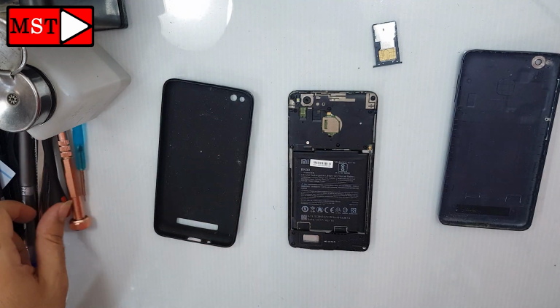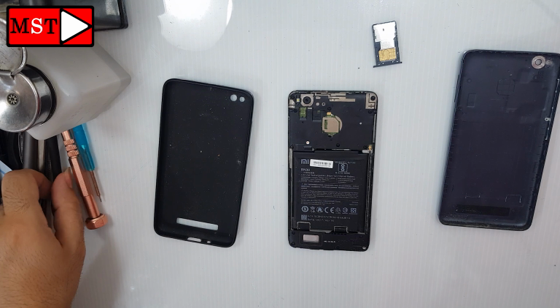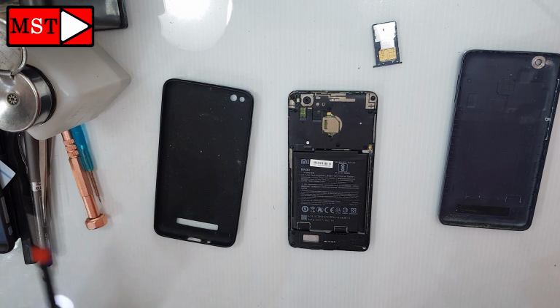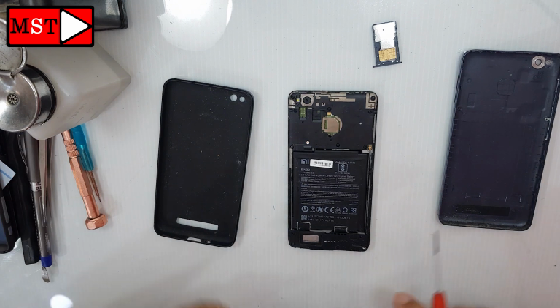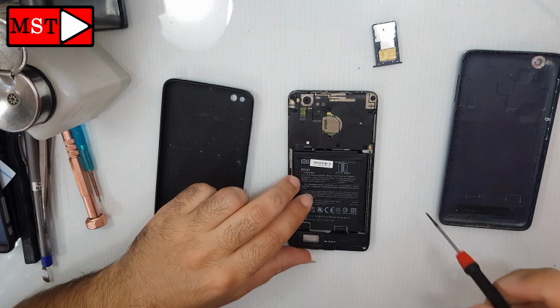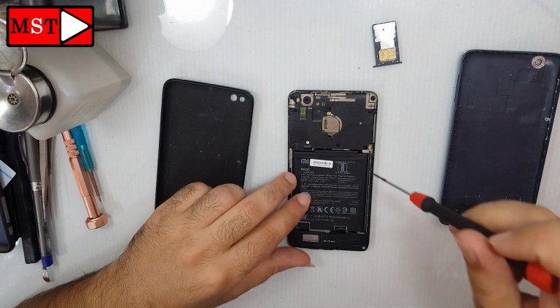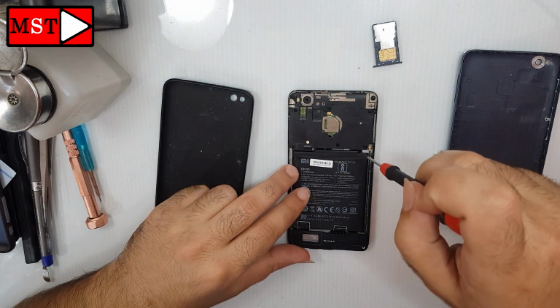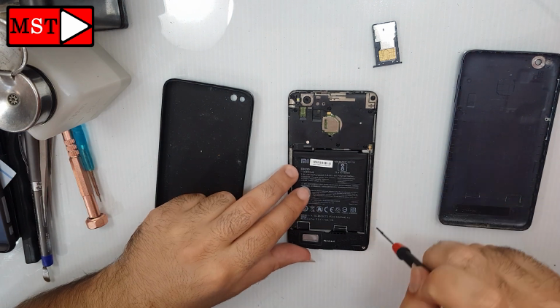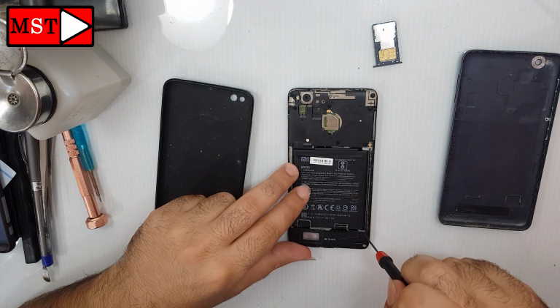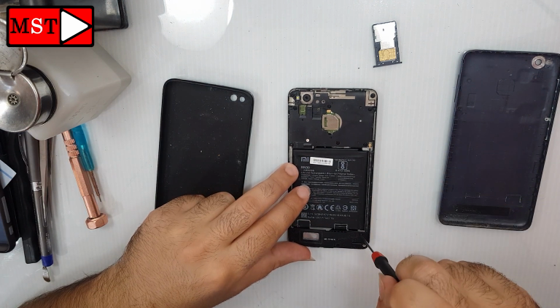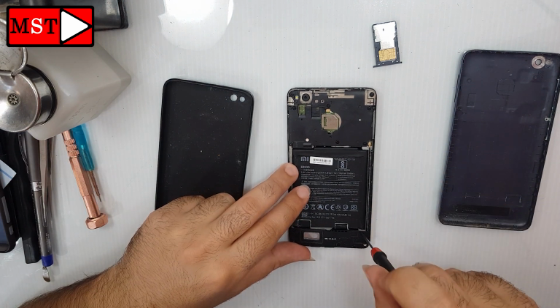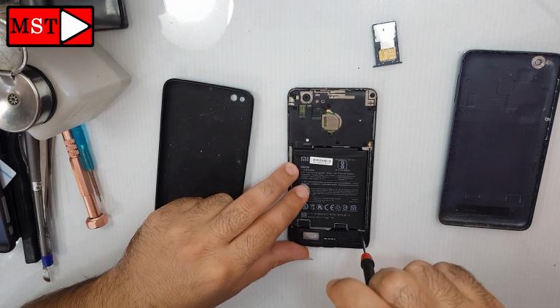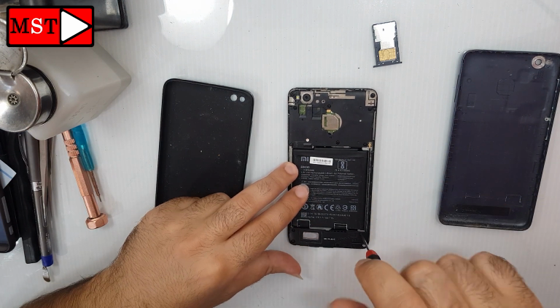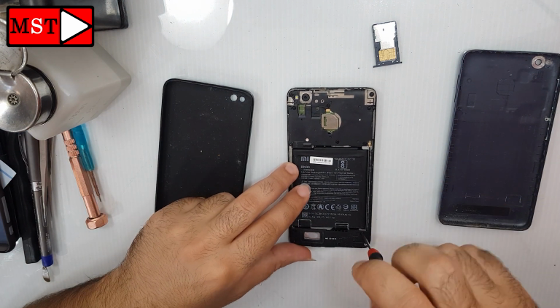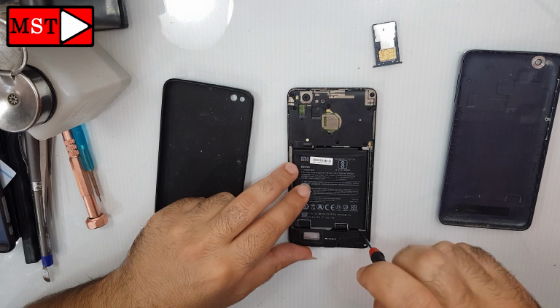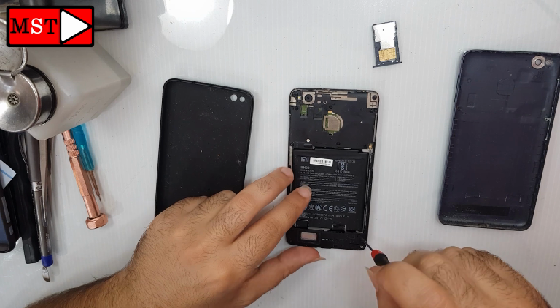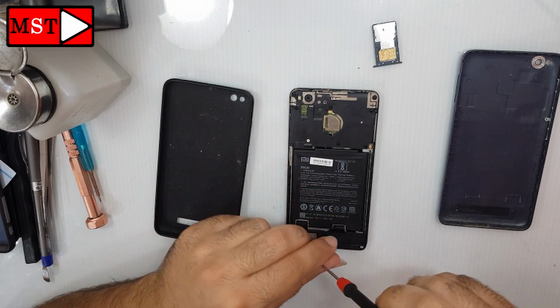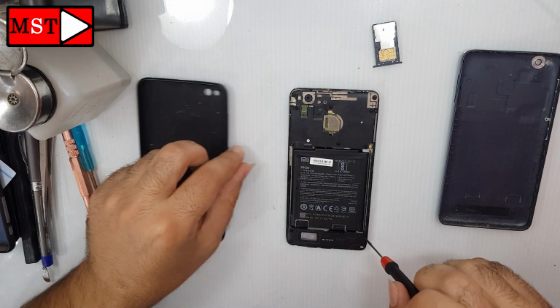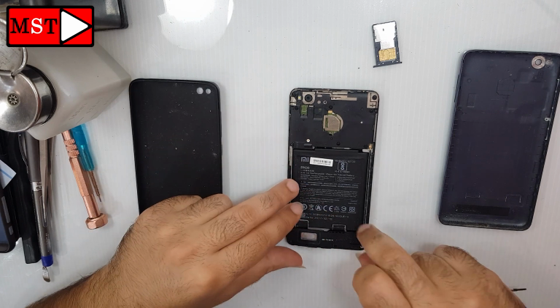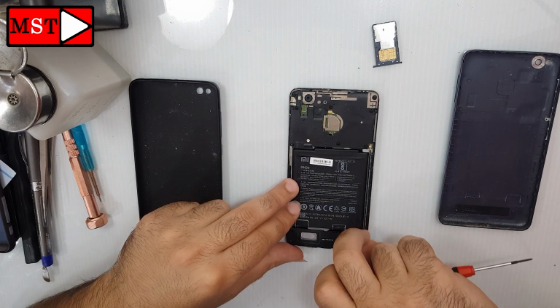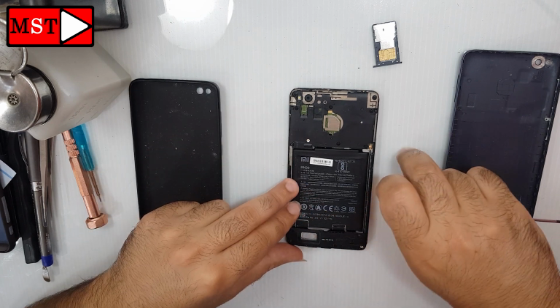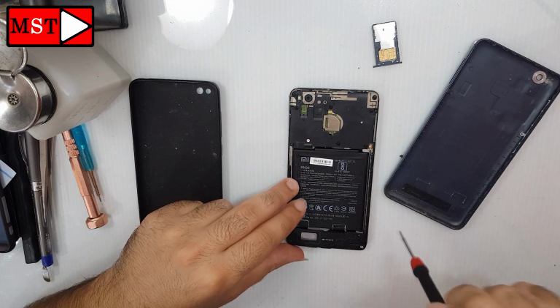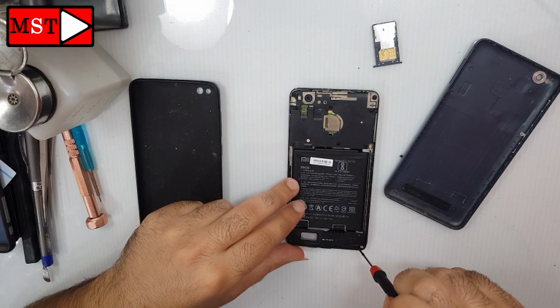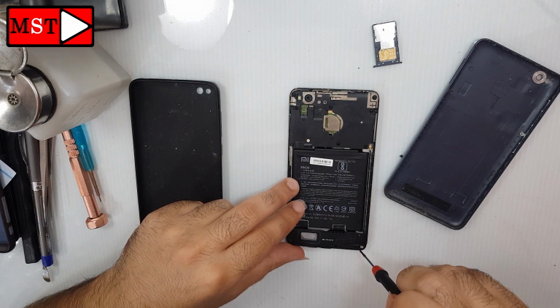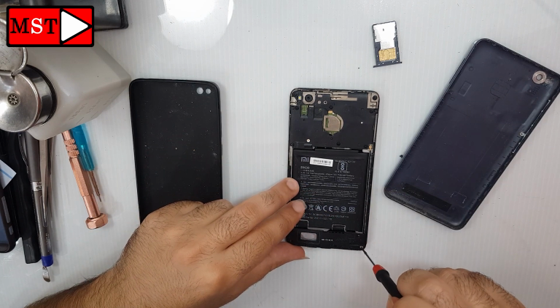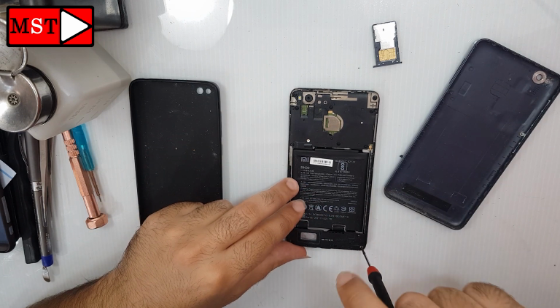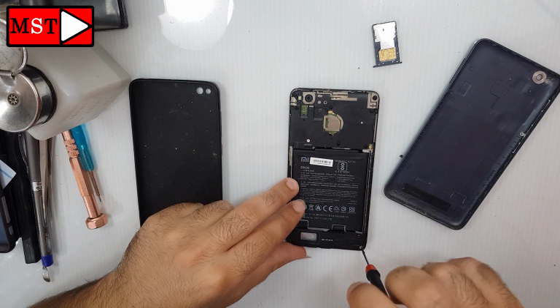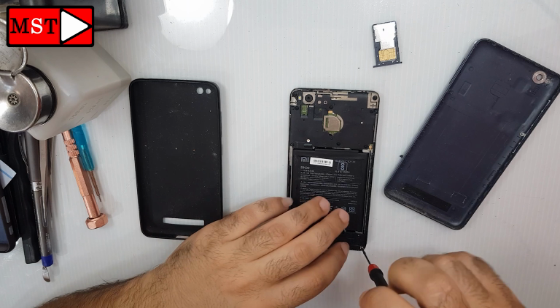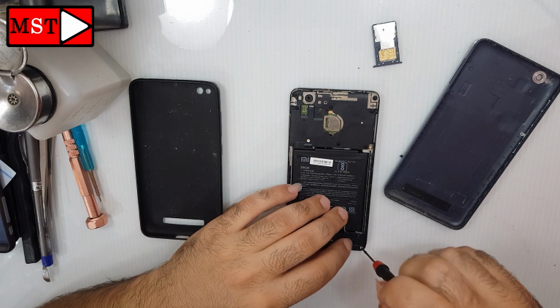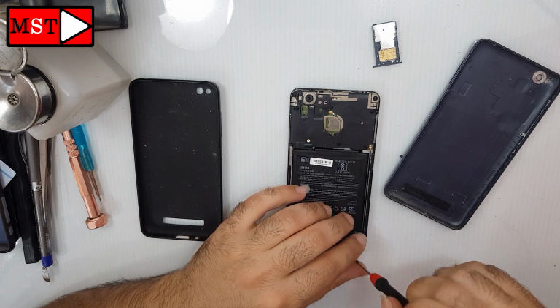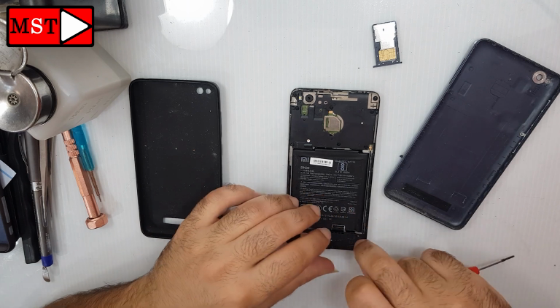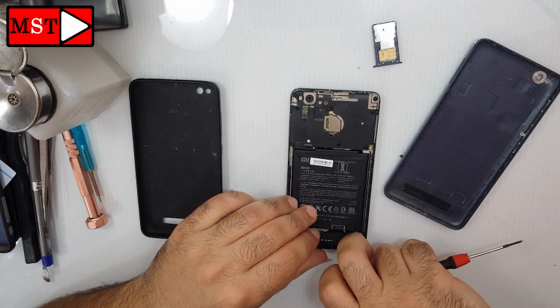Bring the screwdriver, remove all the screws, and get out the loudspeaker. The charging port is under it — just replace it with a new one and your problem will be resolved.